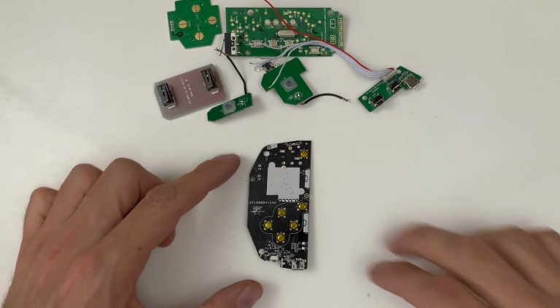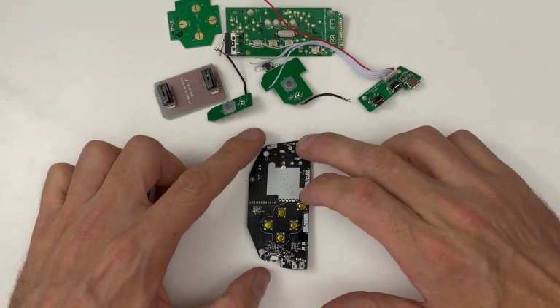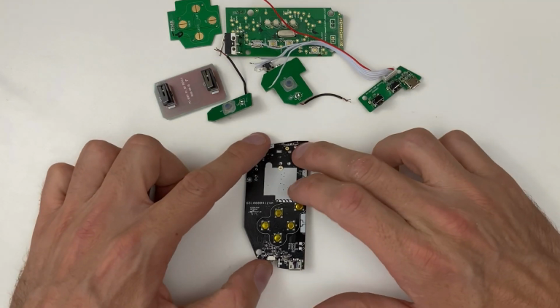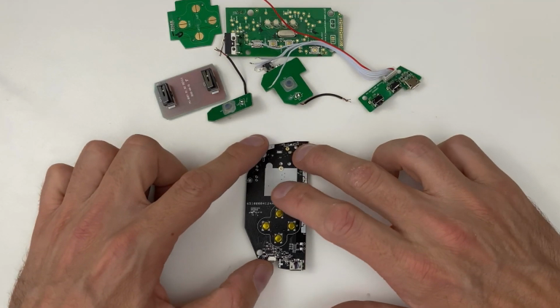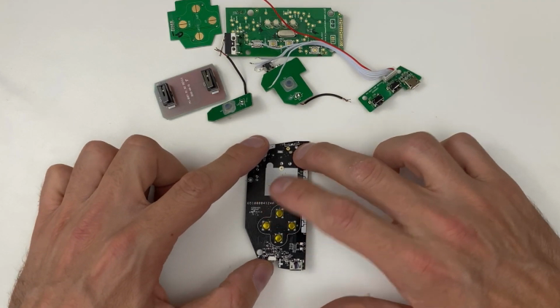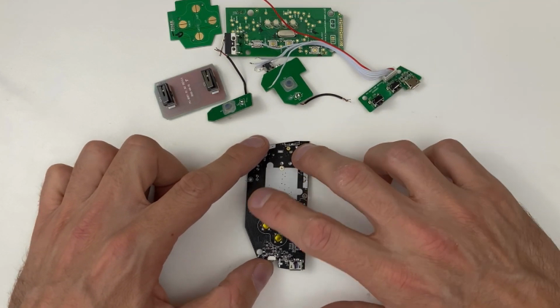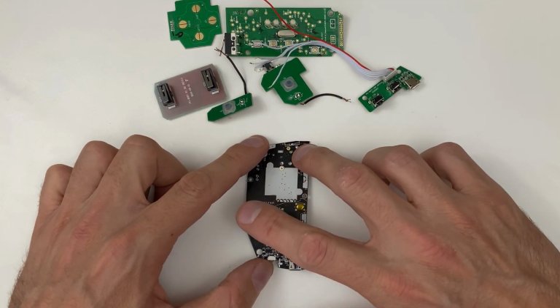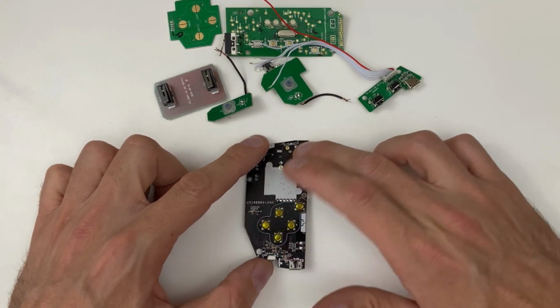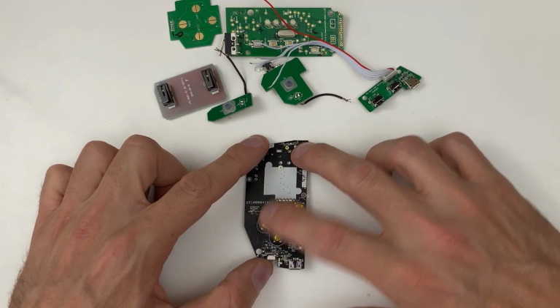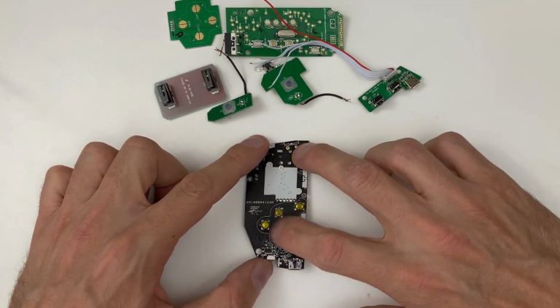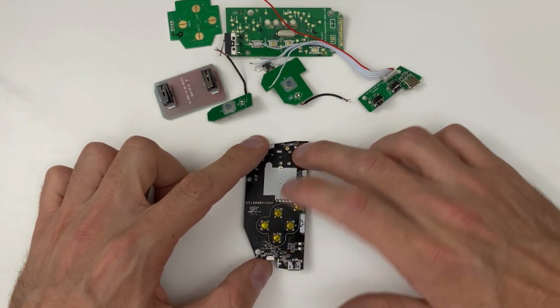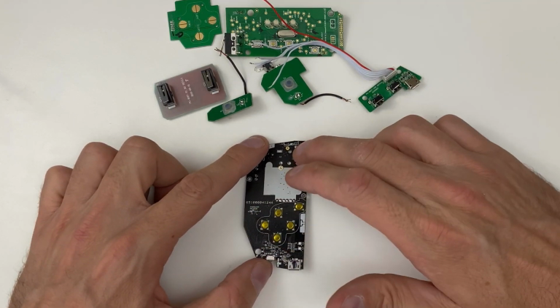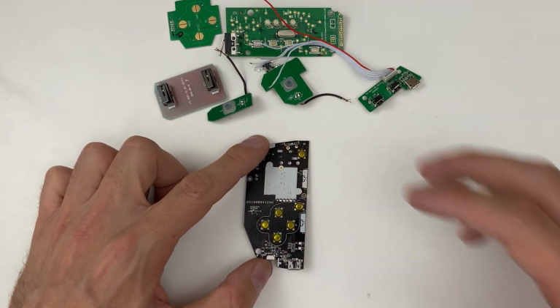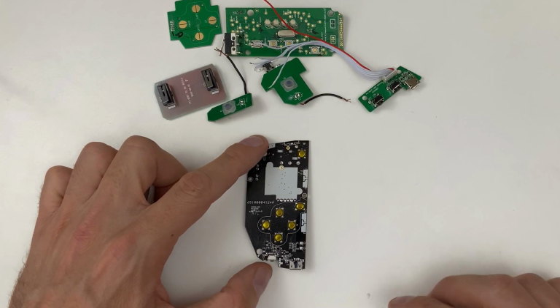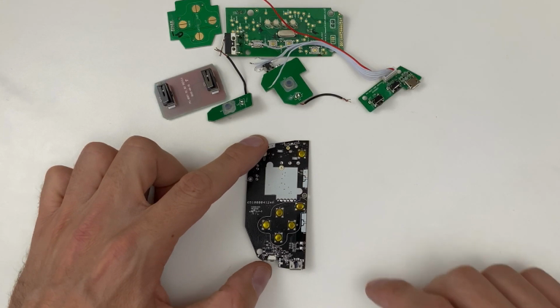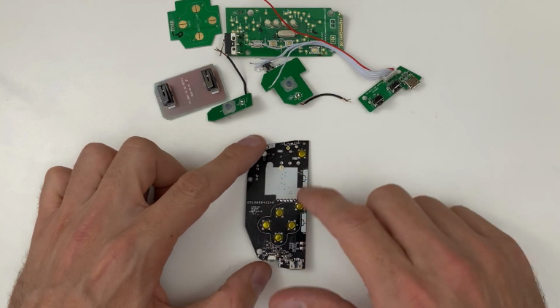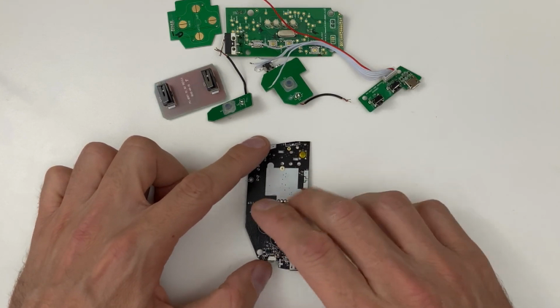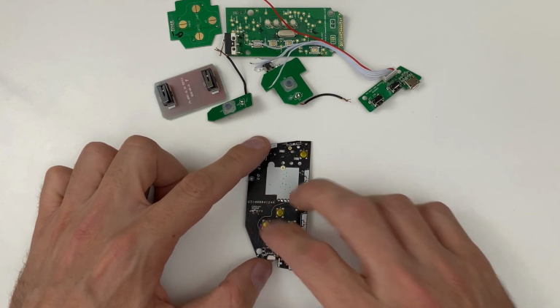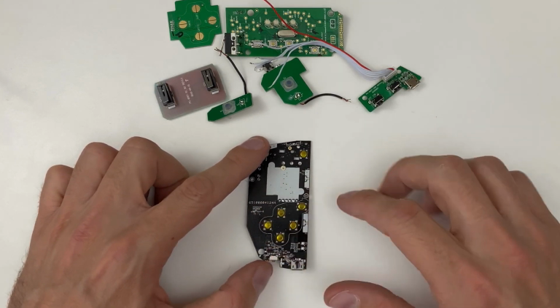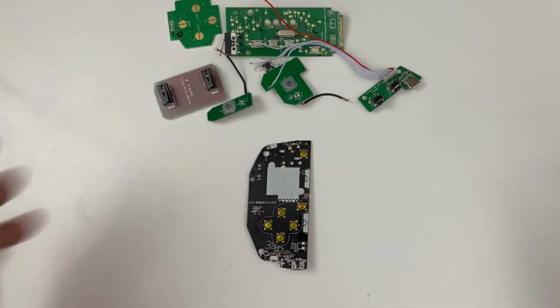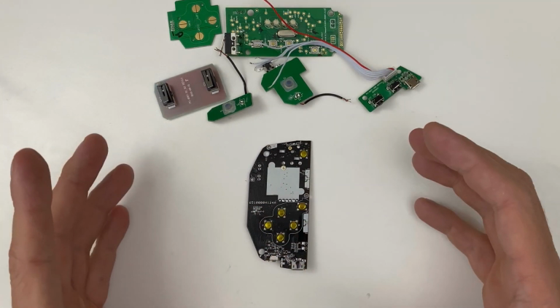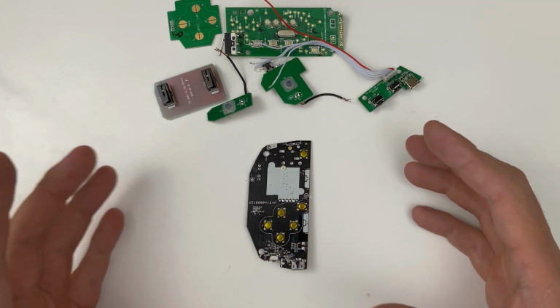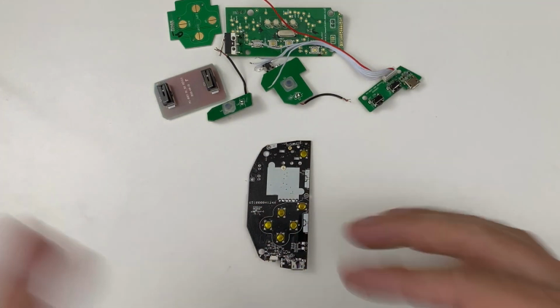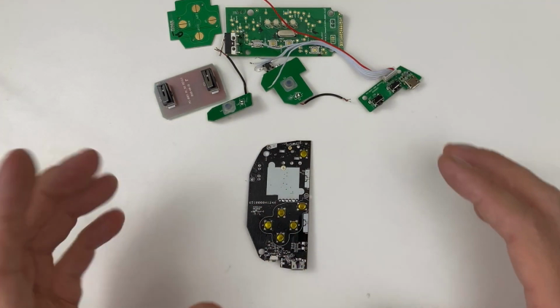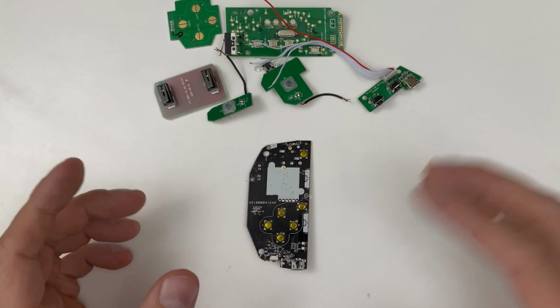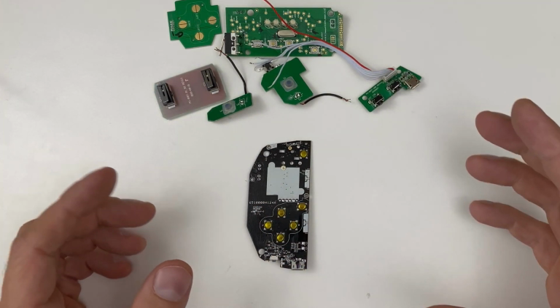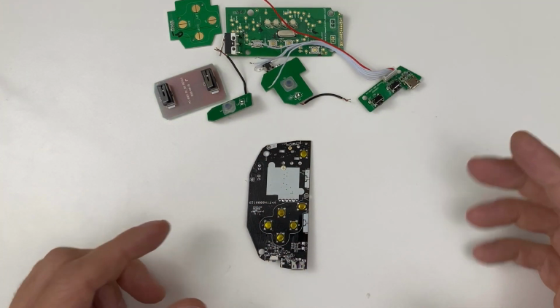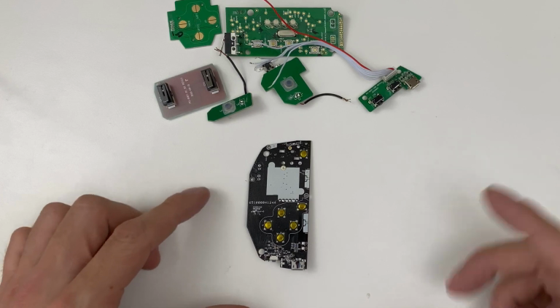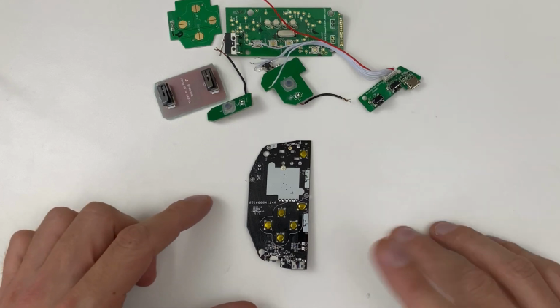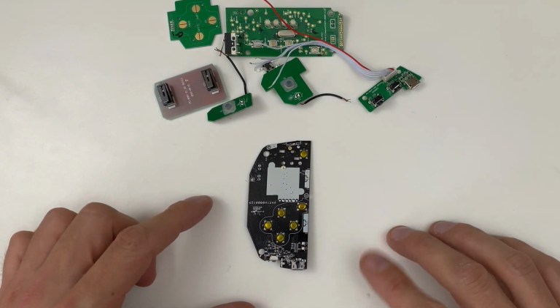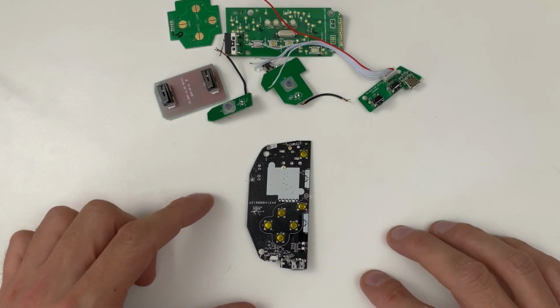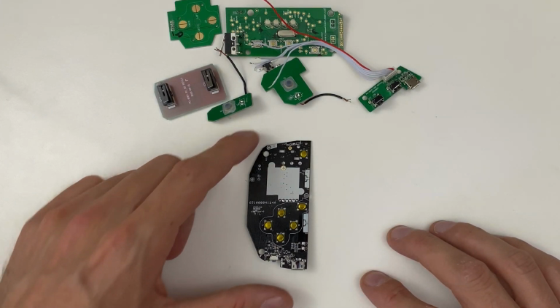Then I can designate C and Z to be only combination buttons. So C will be combined with up, C with left, C with down, C with right, C with Z even. And then same thing for Z. Doing that, it should give me altogether — I think — 20 buttons to play with.